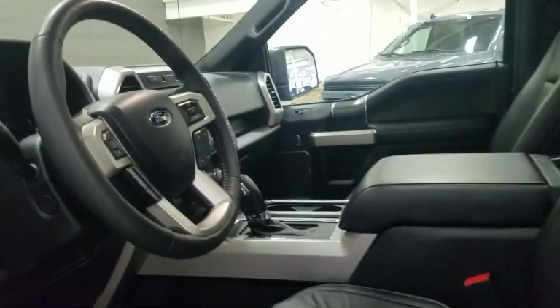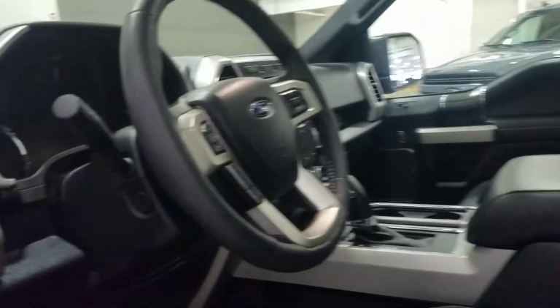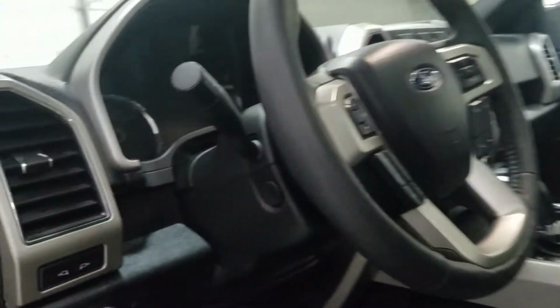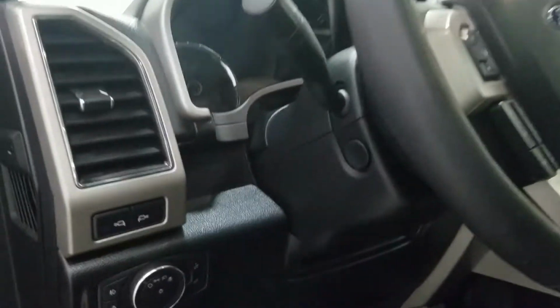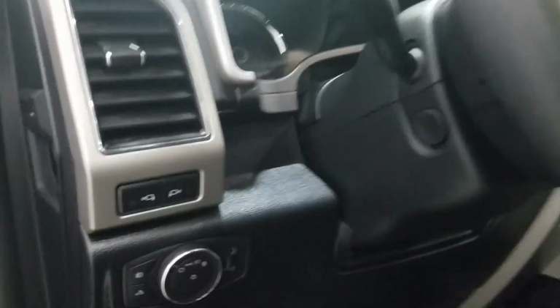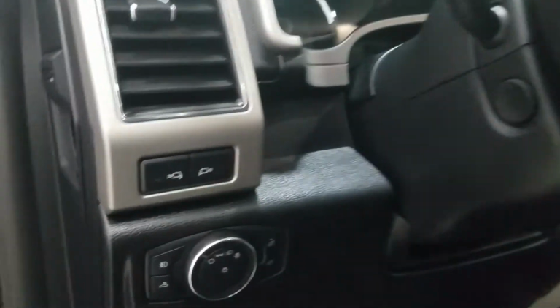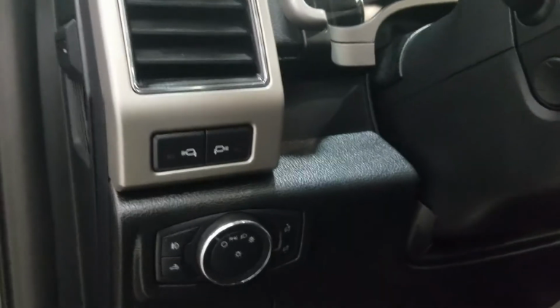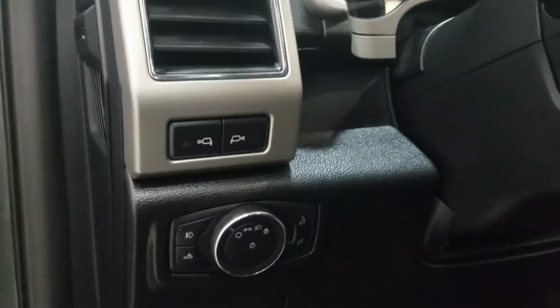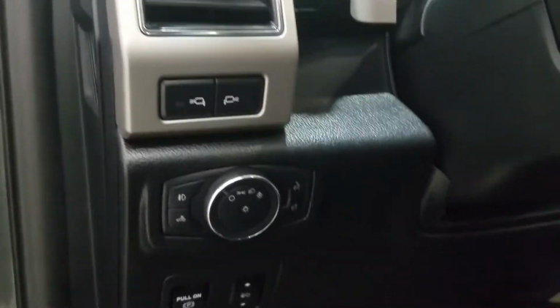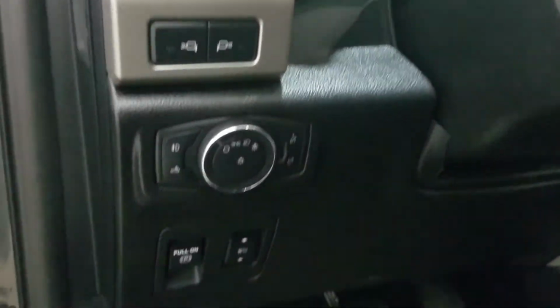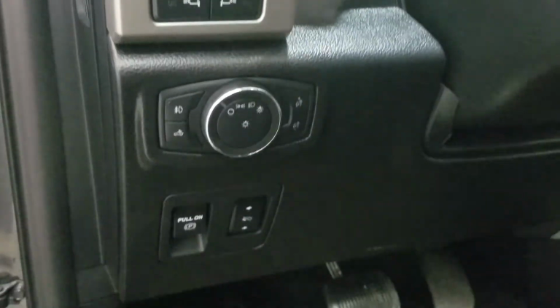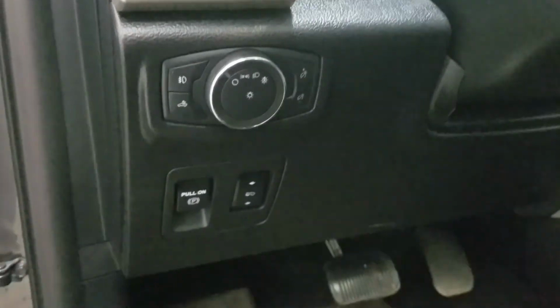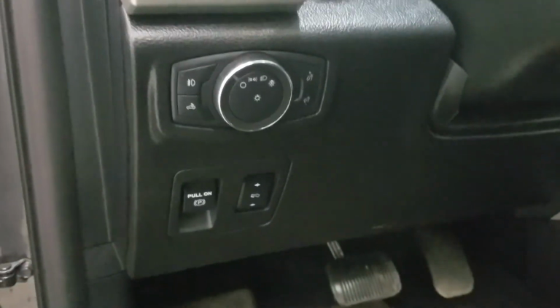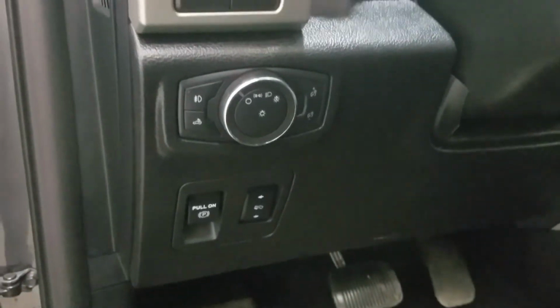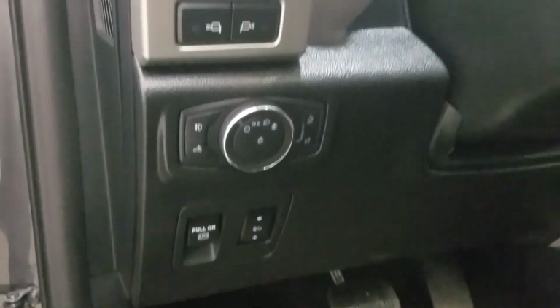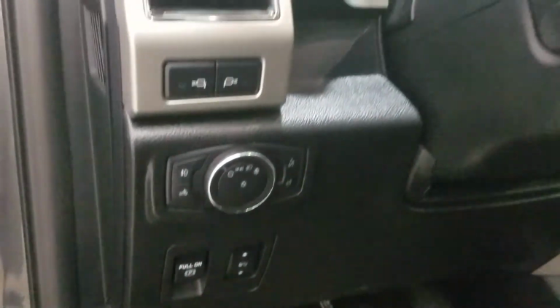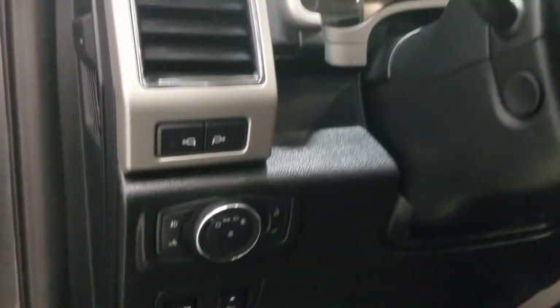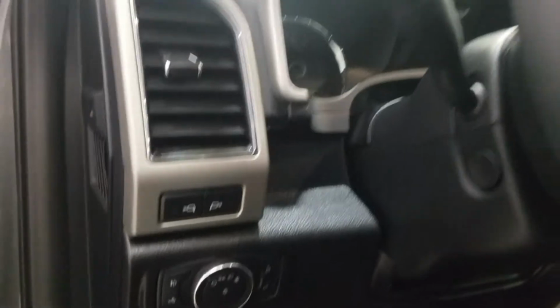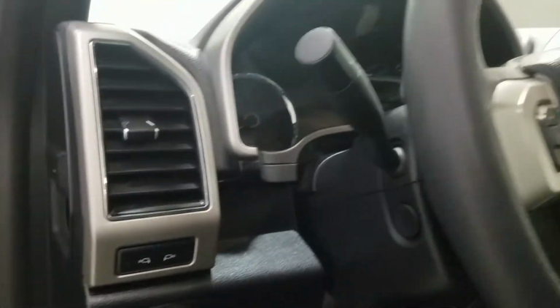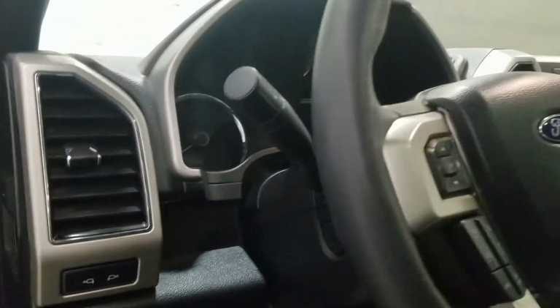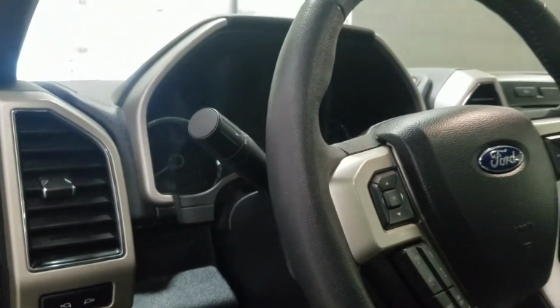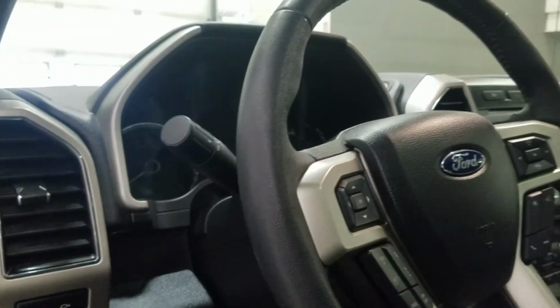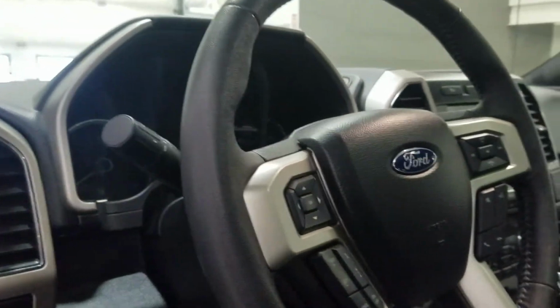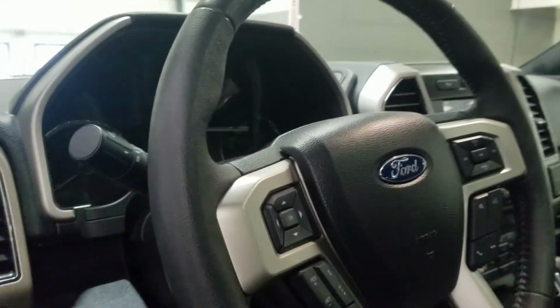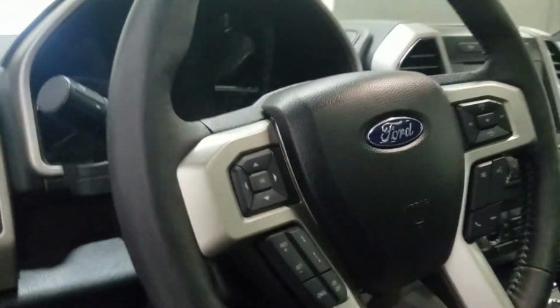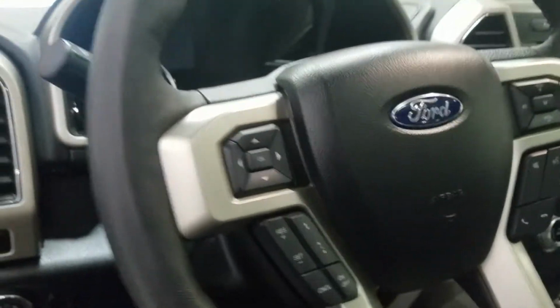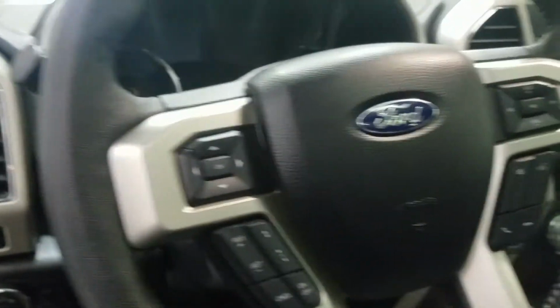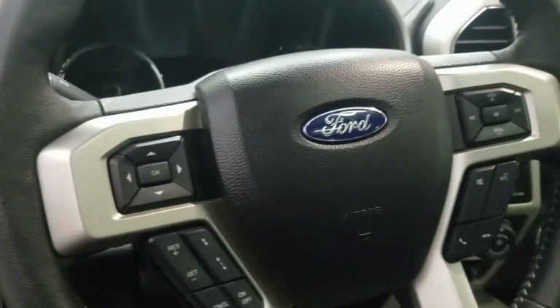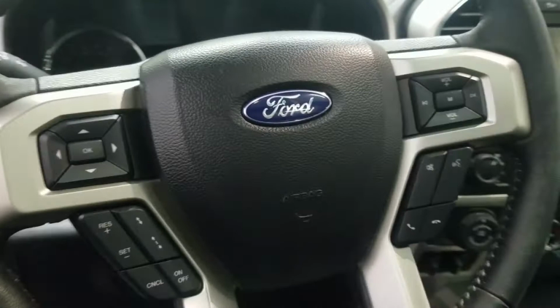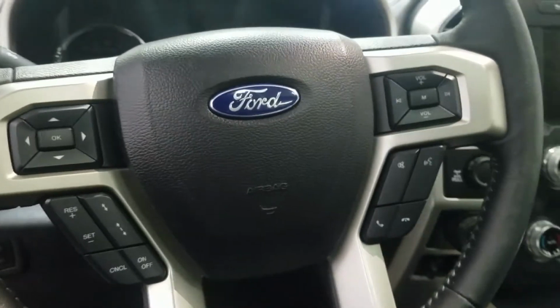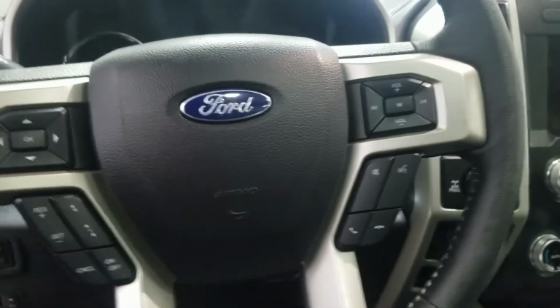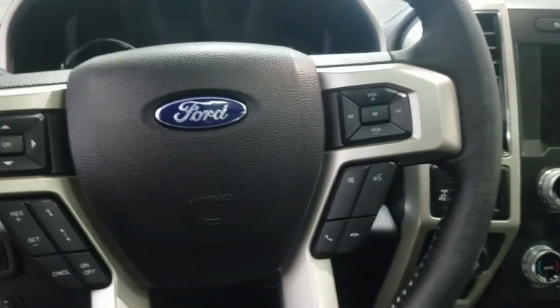Over at our steering column we have headlamp, mirror lights and foot pedal adjustments. We have a telescopic steering wheel with our cruise control settings to the left and our media and hands-free options to the right.